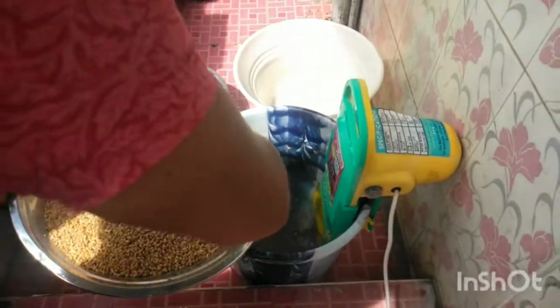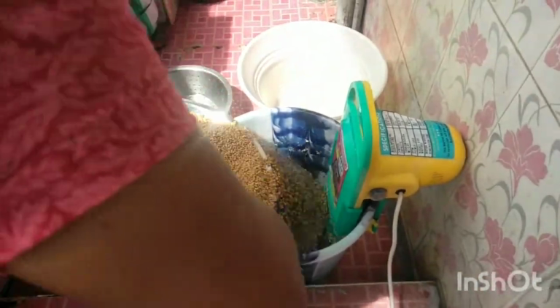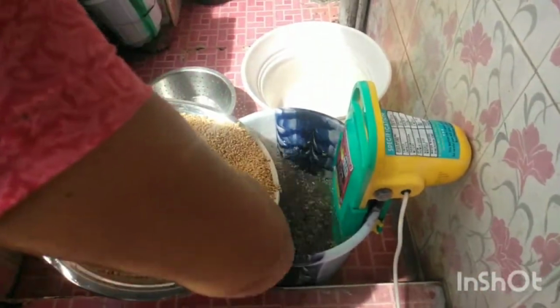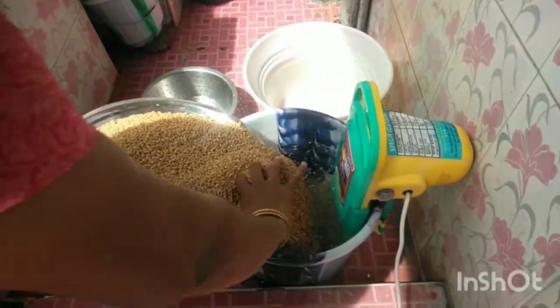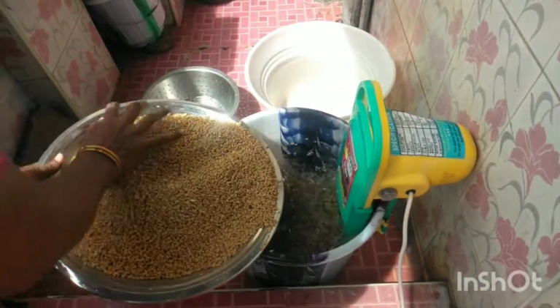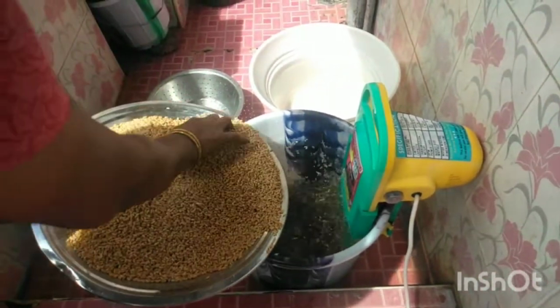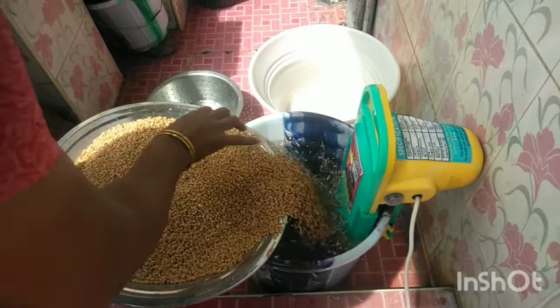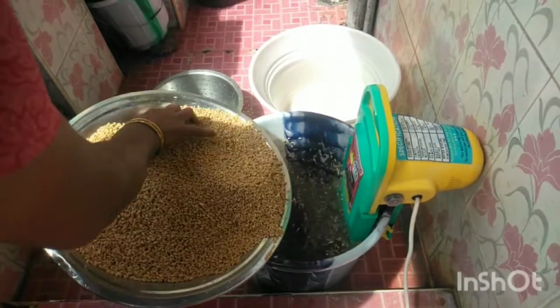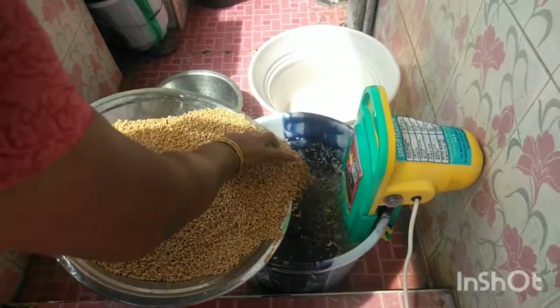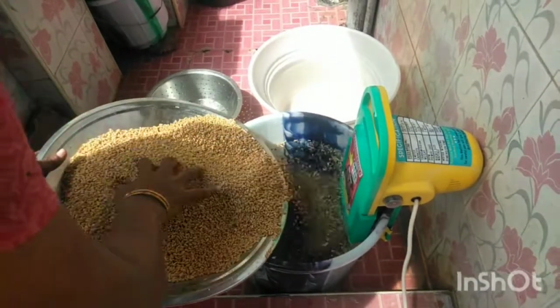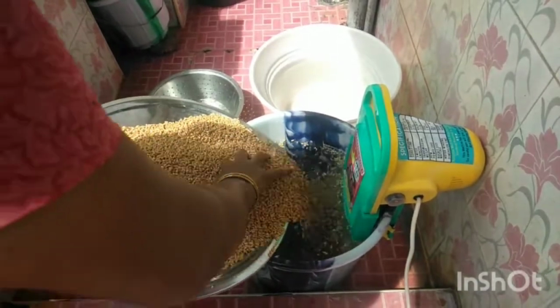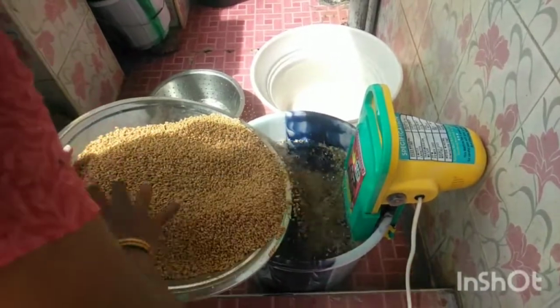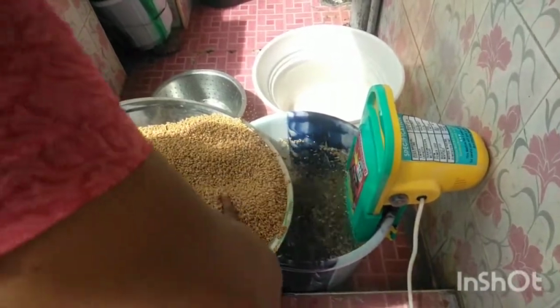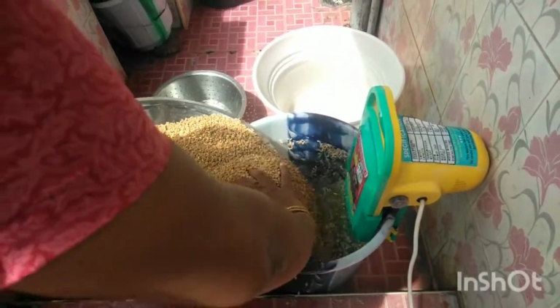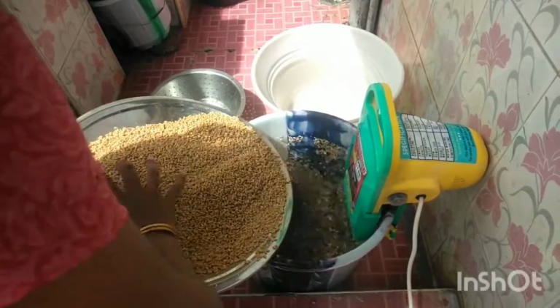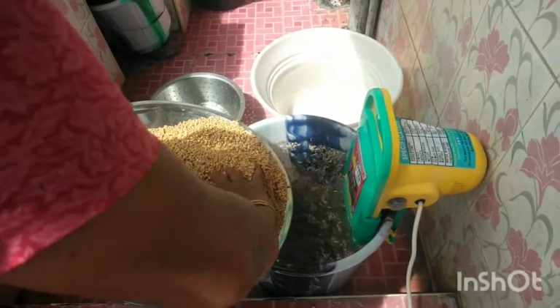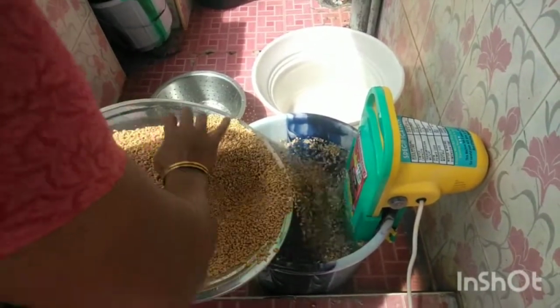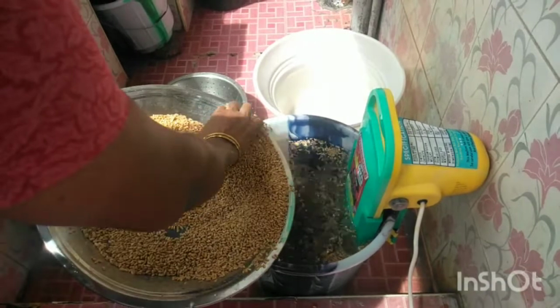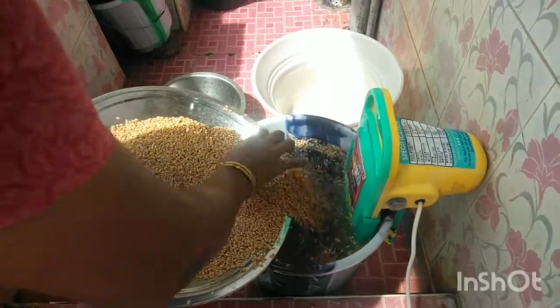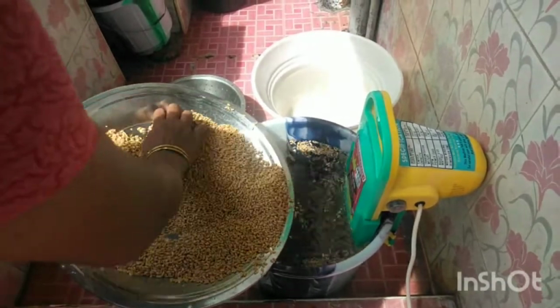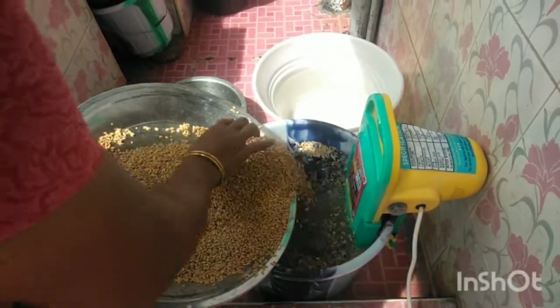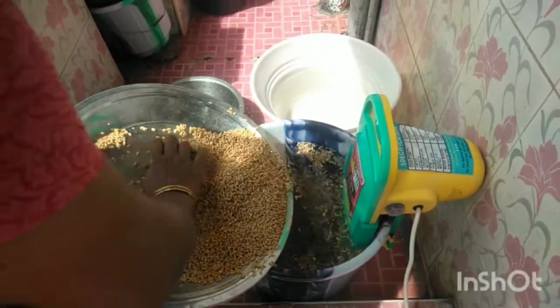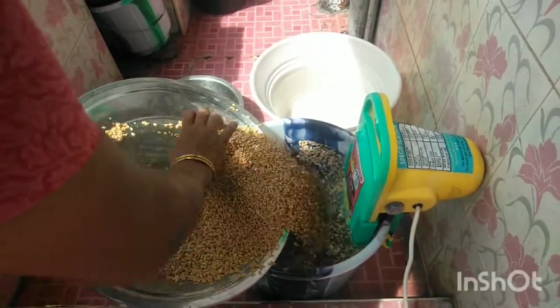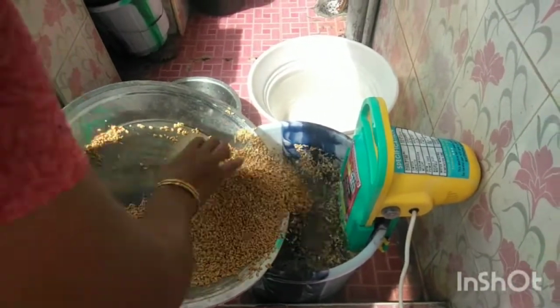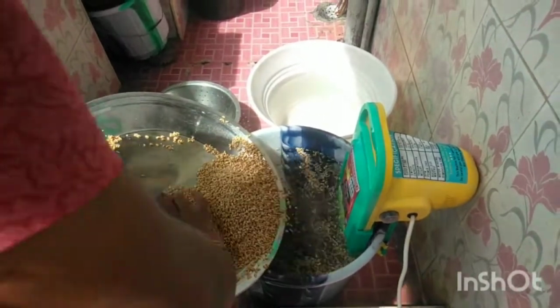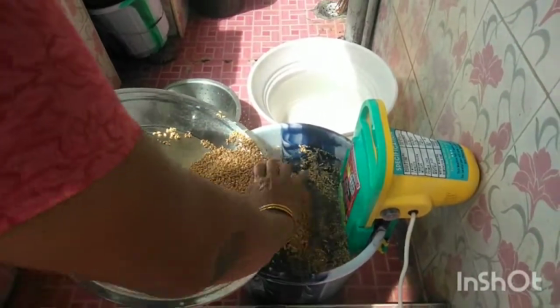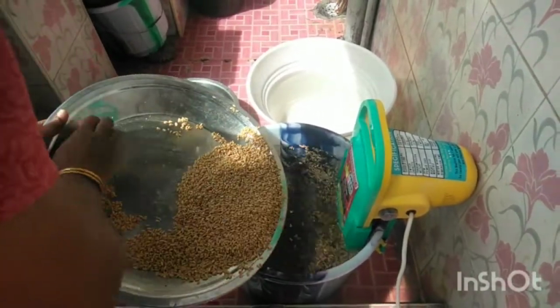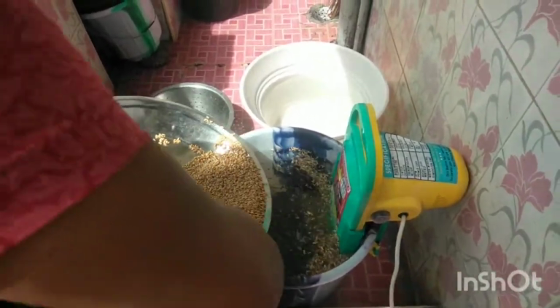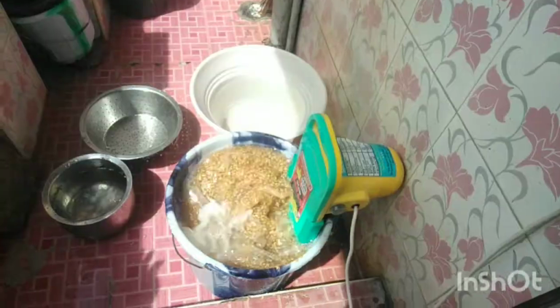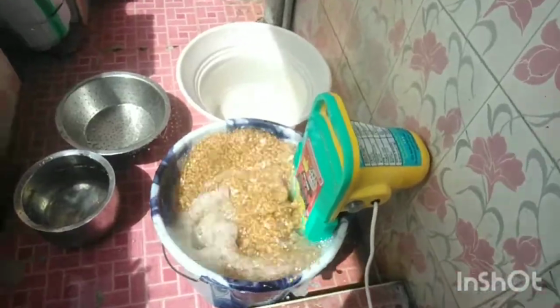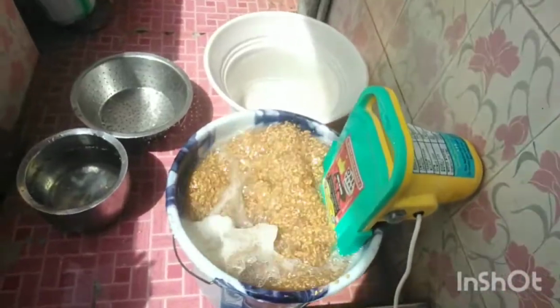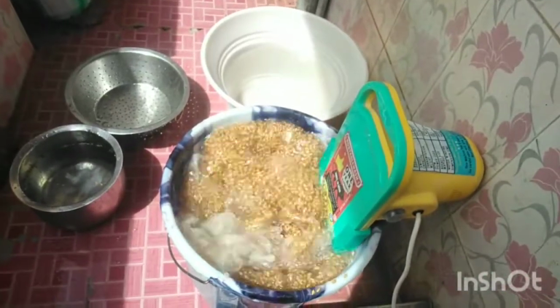This is a portable washing machine. We are going to wash the rice. We are going to wash the rice and the water. Let's get some water.